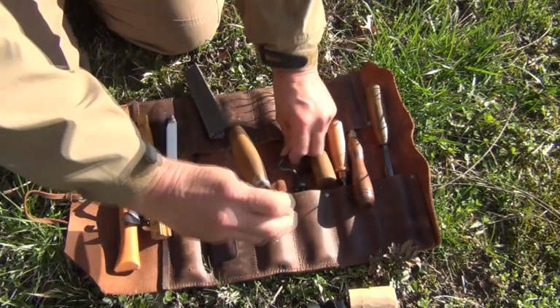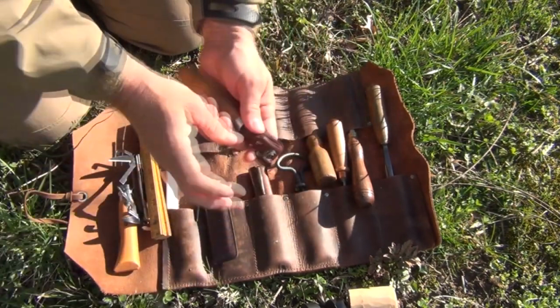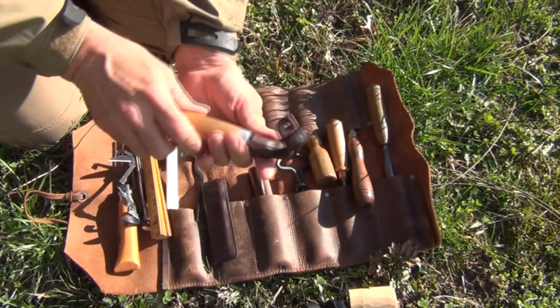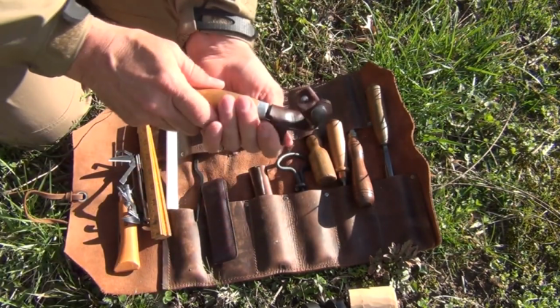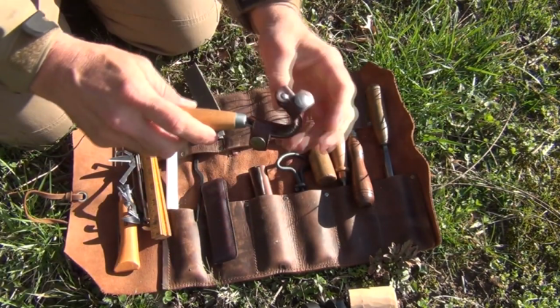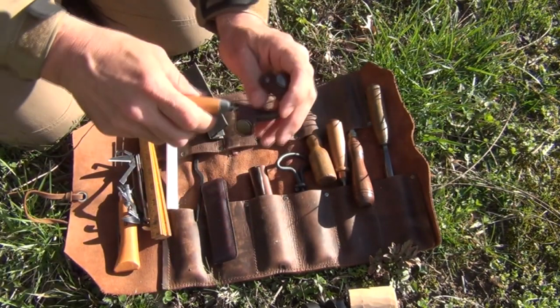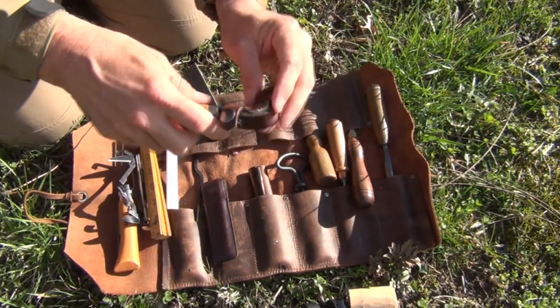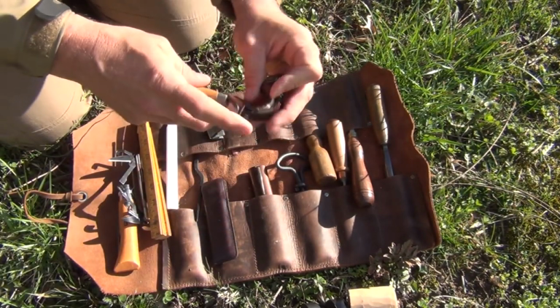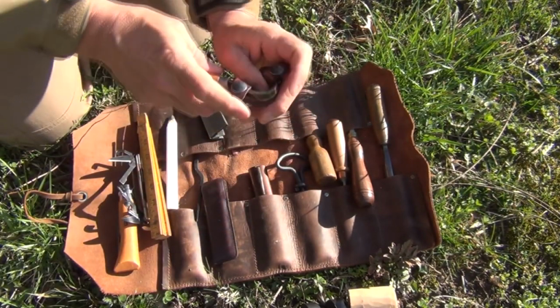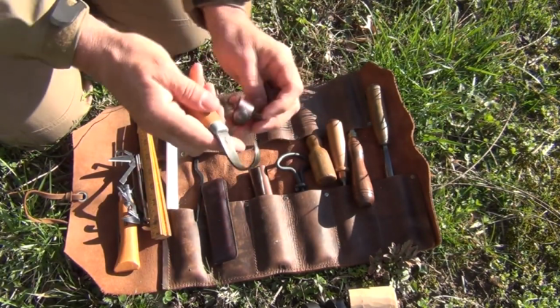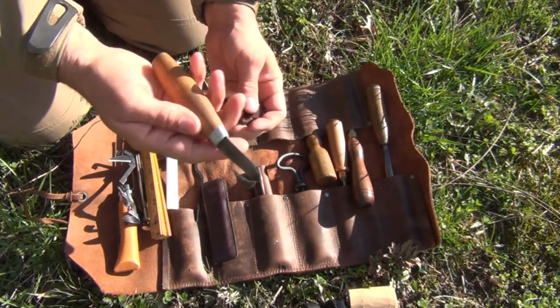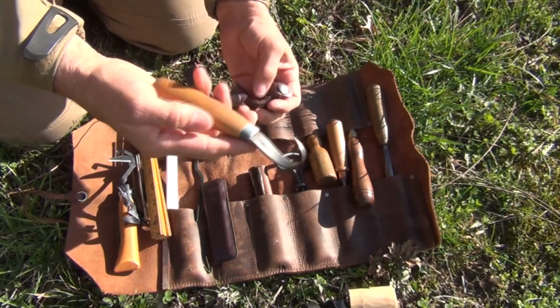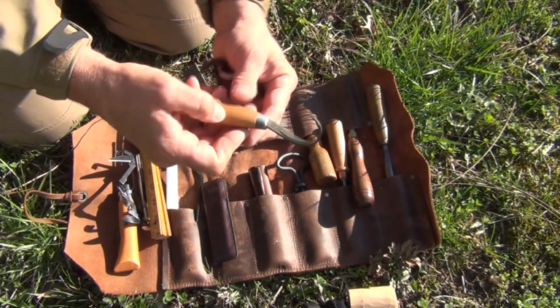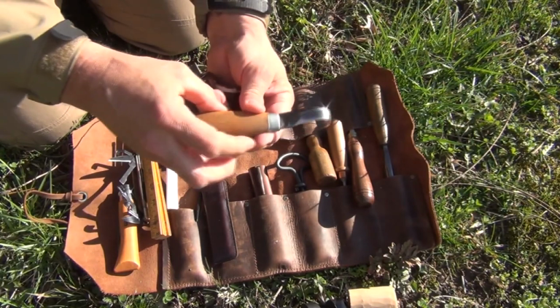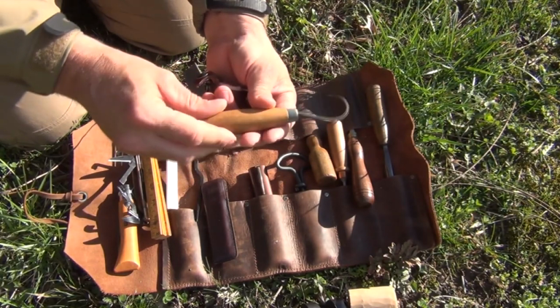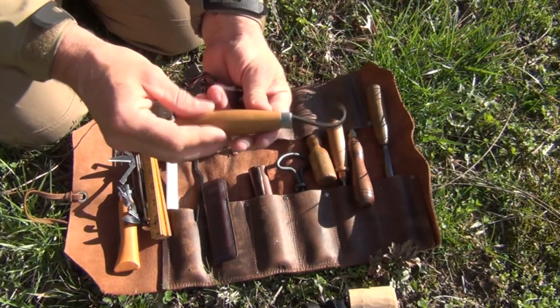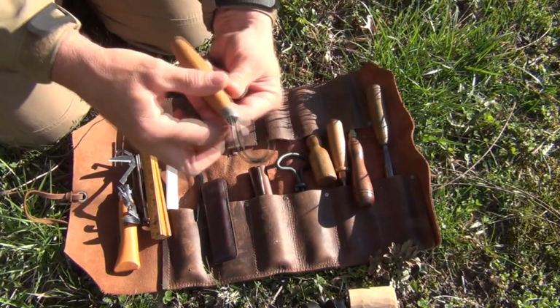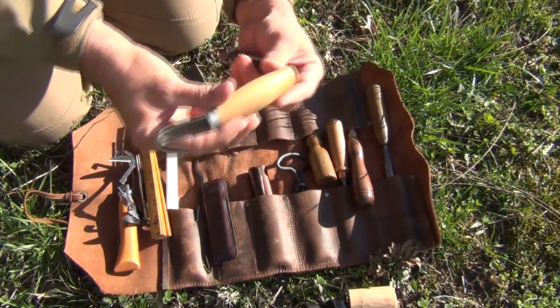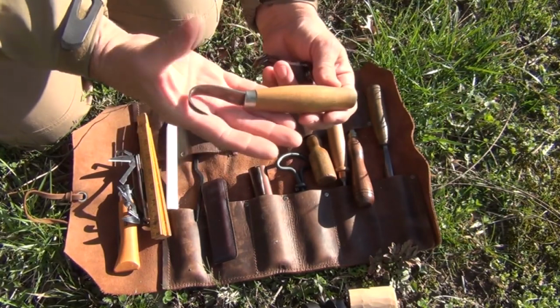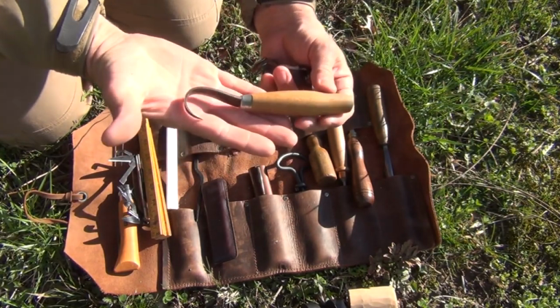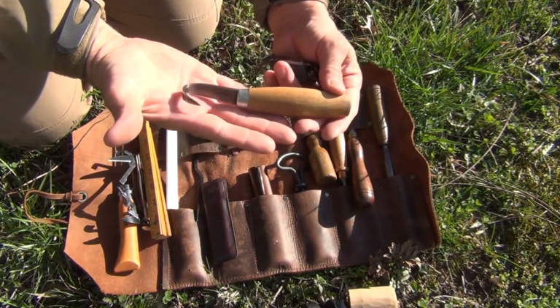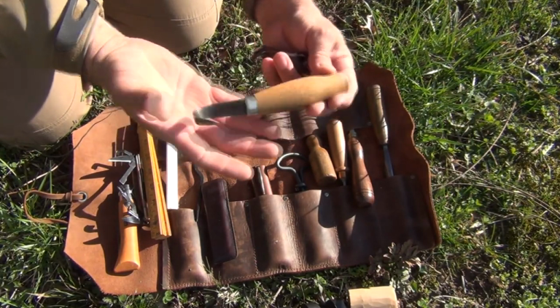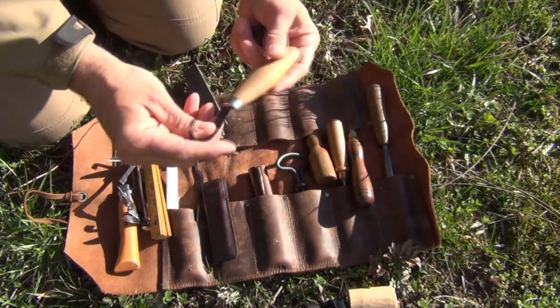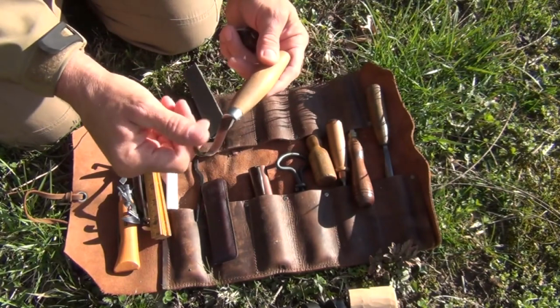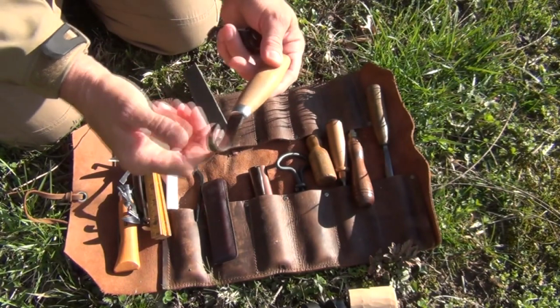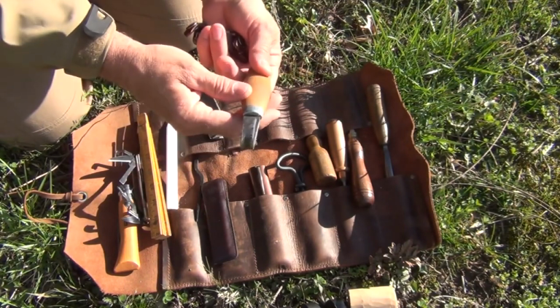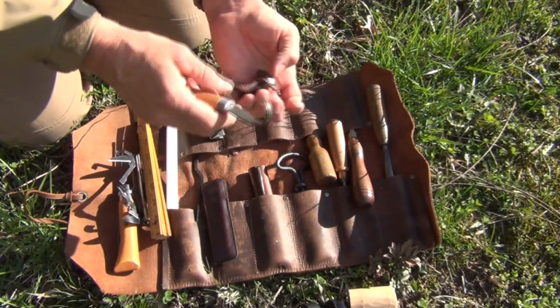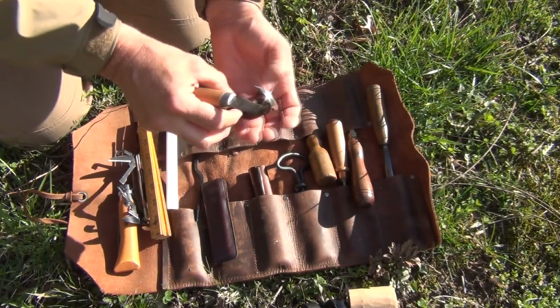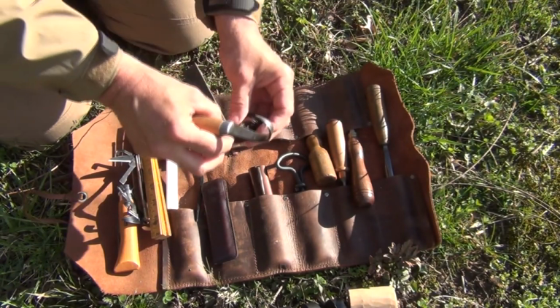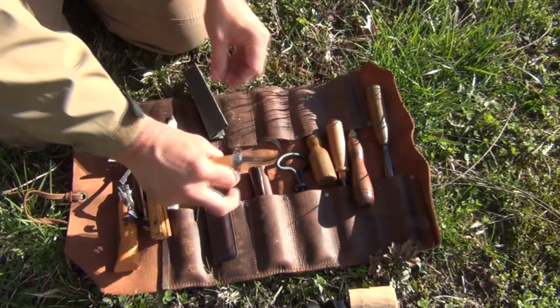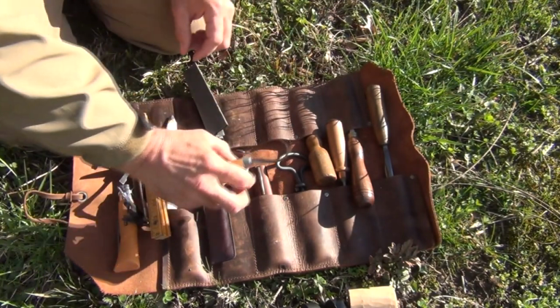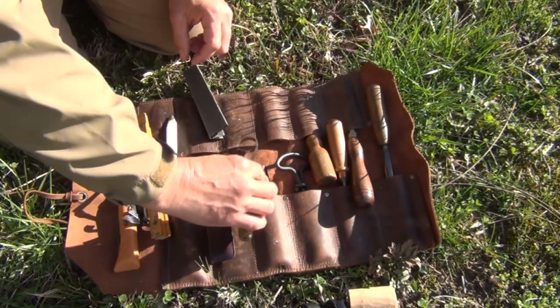Of course, the hook blade, which has its own little sheath. You're familiar with this — it's a Mora. I really like using this; I try to keep it razor sharp, and that makes it, of course, a lot more effective as a cutting tool.